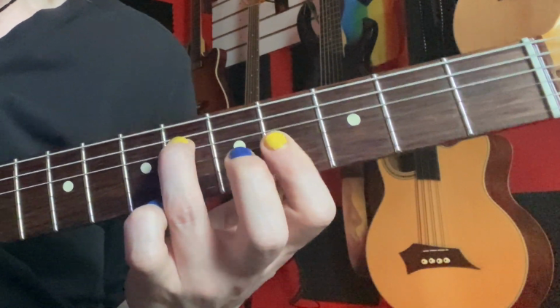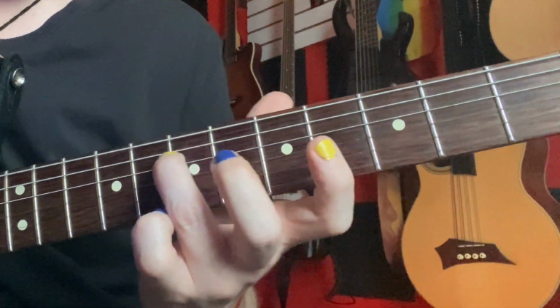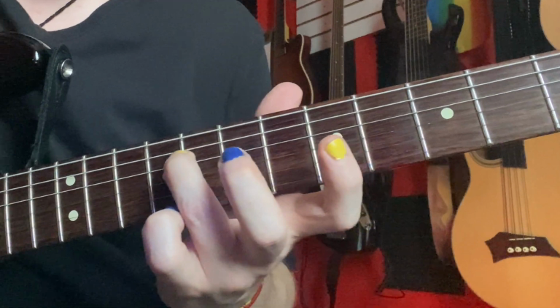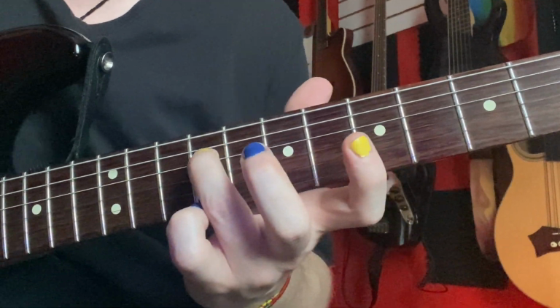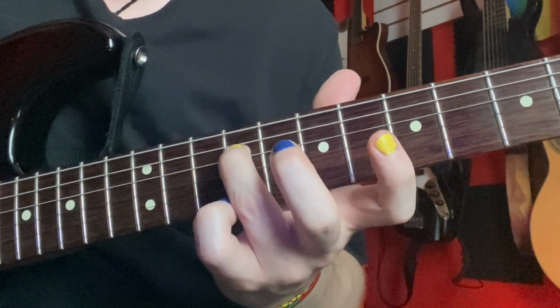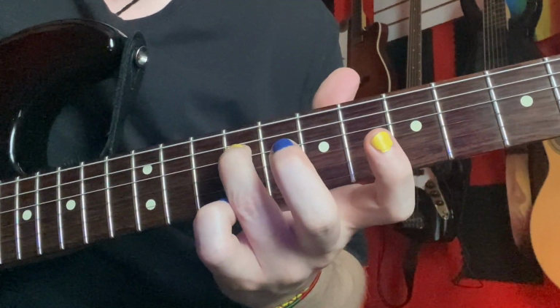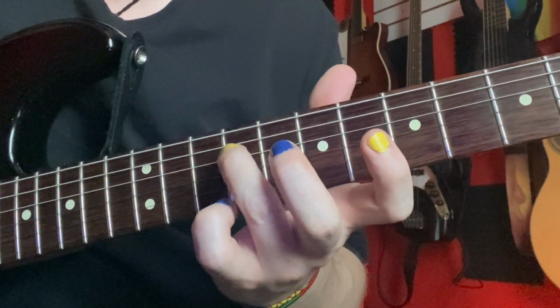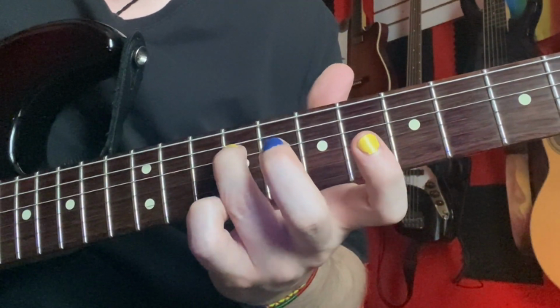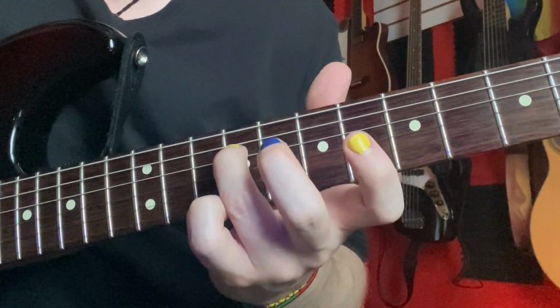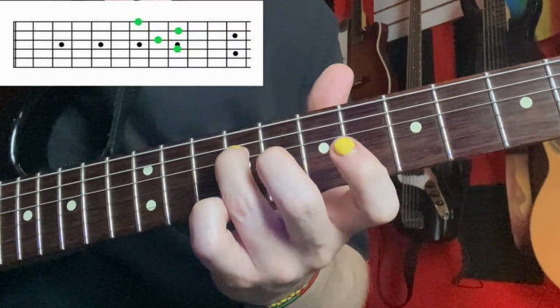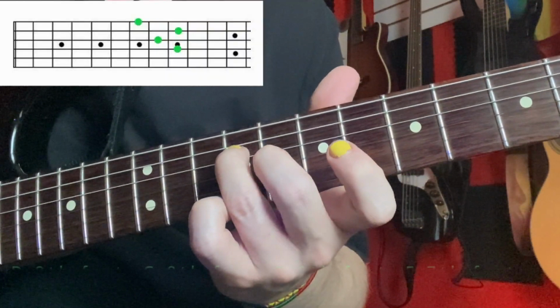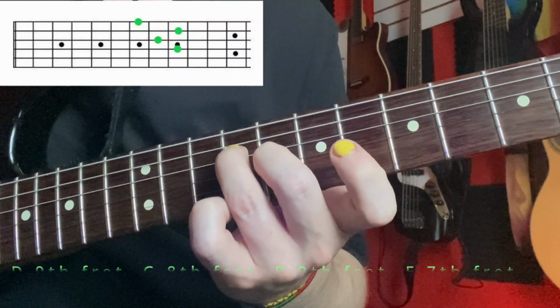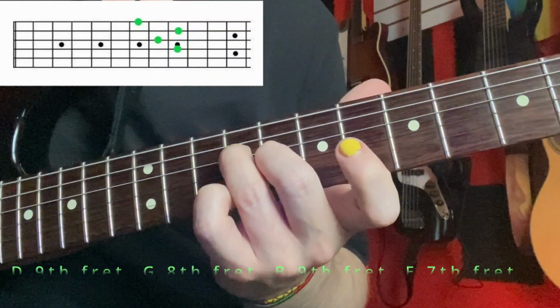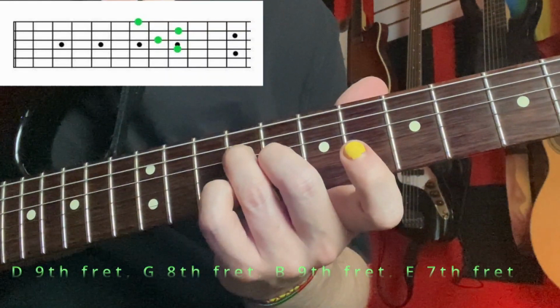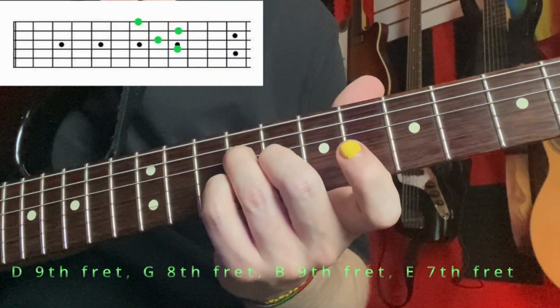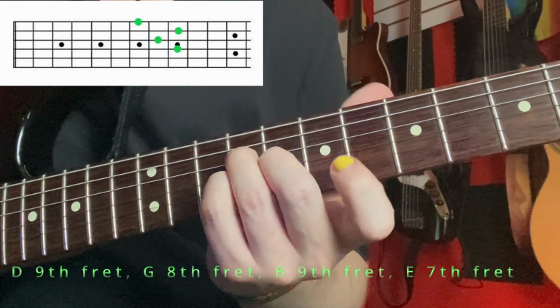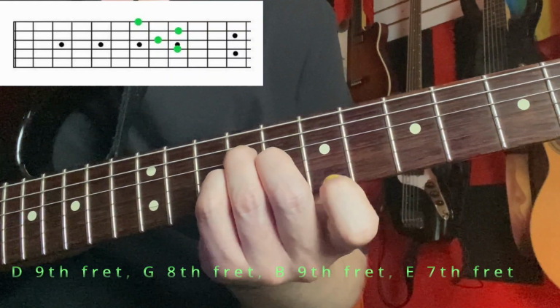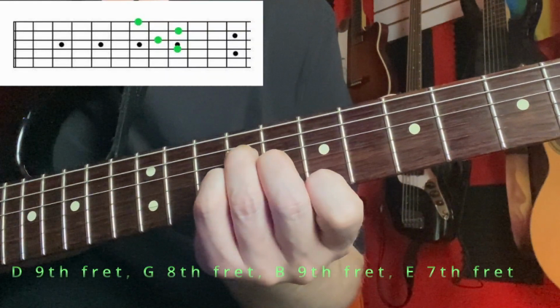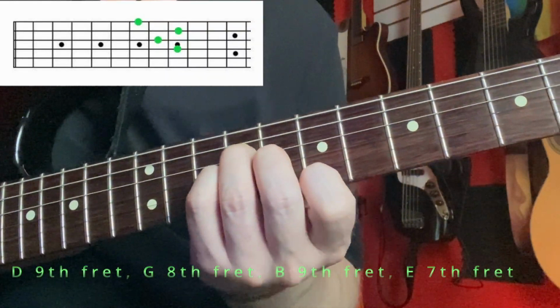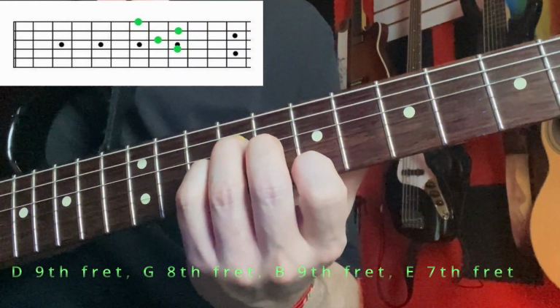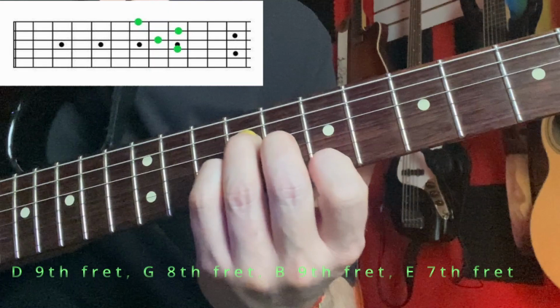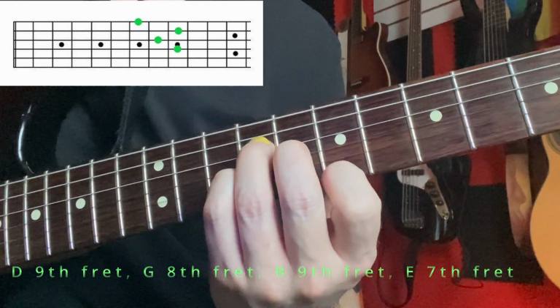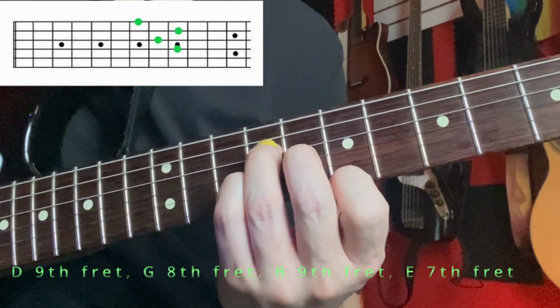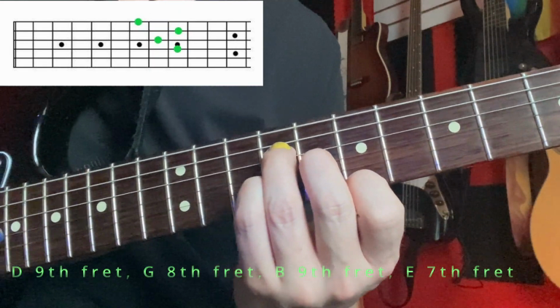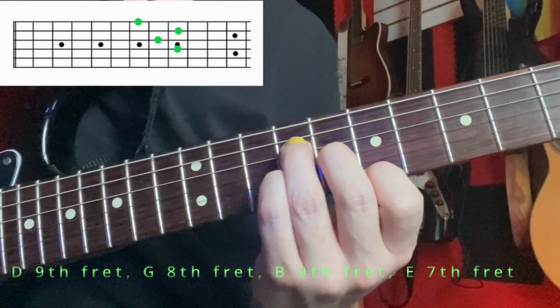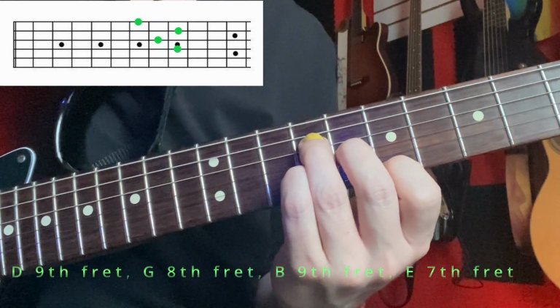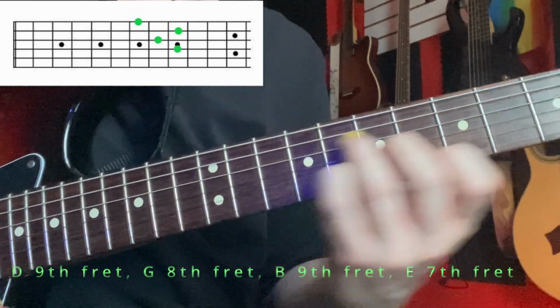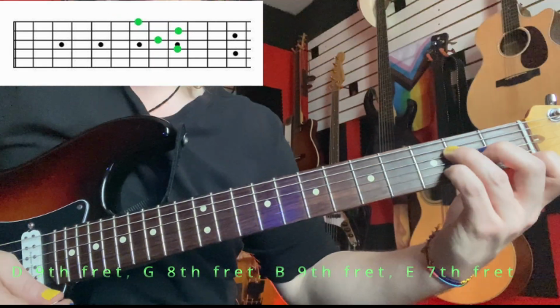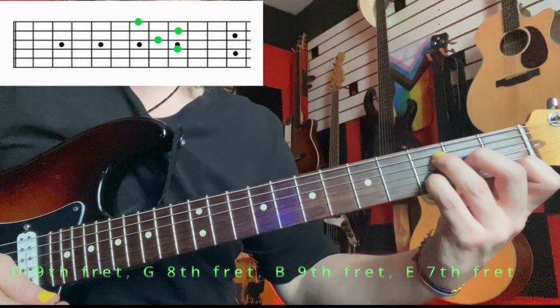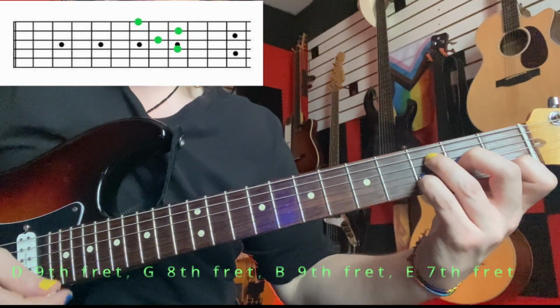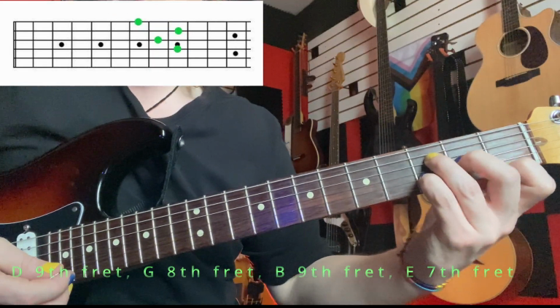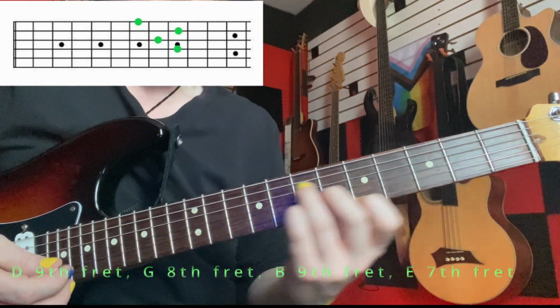We can go up the D string on the ninth fret — nine on the D, eight on the G, nine on the B, seven on the E. Kind of like an F6 shape if you know that one.